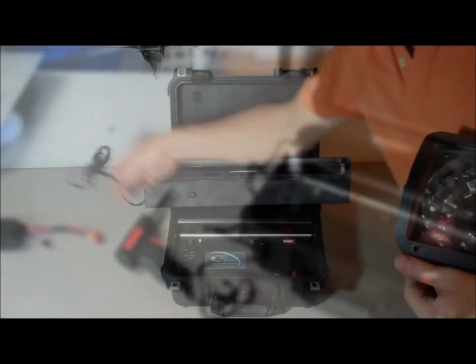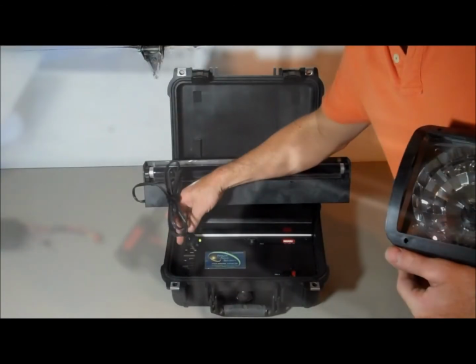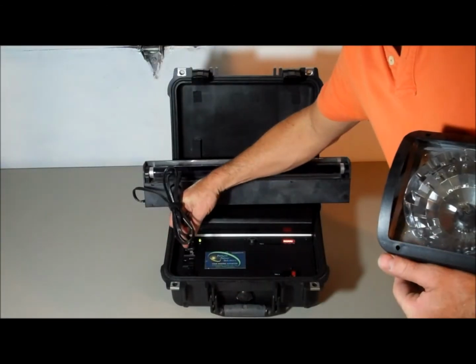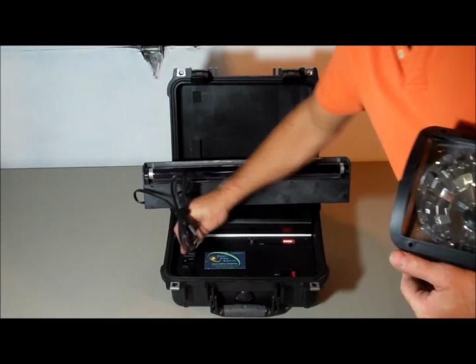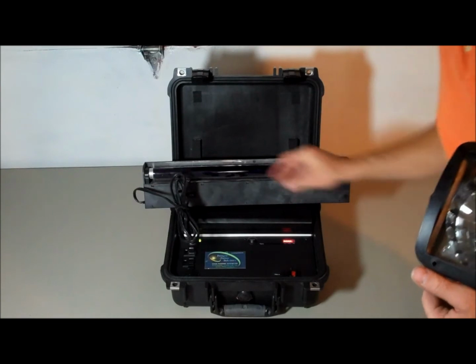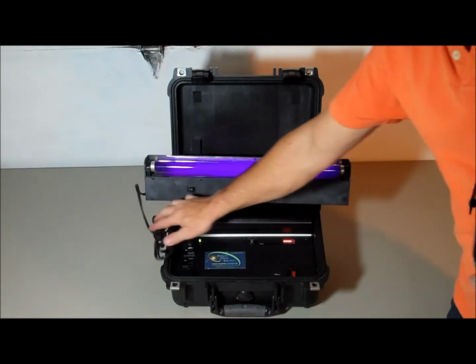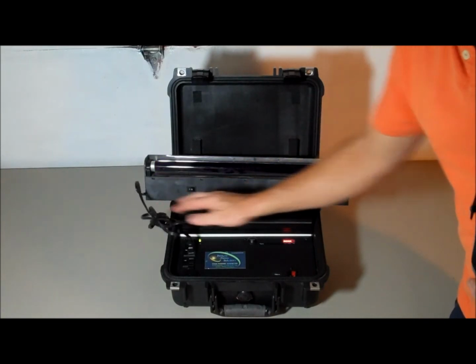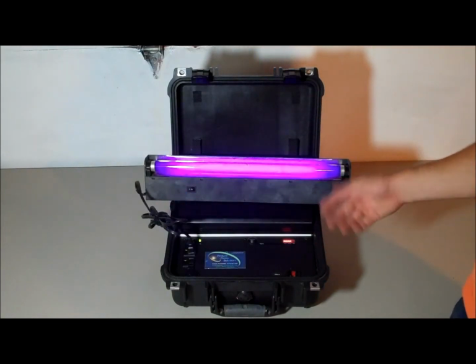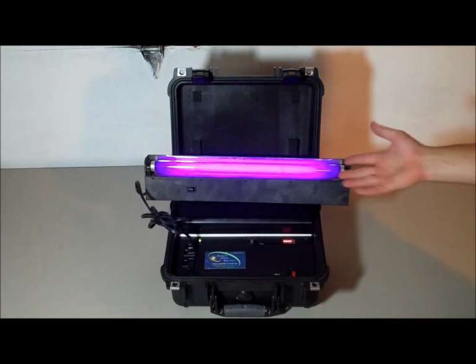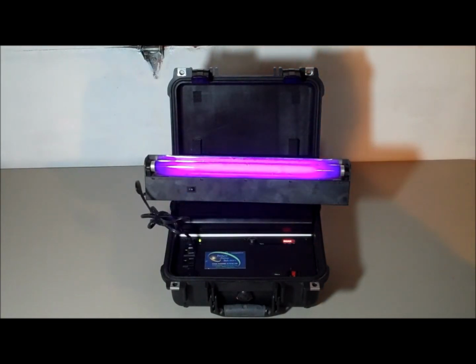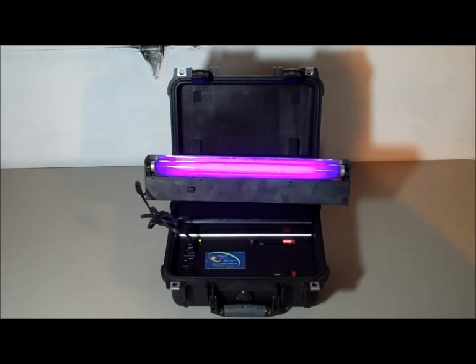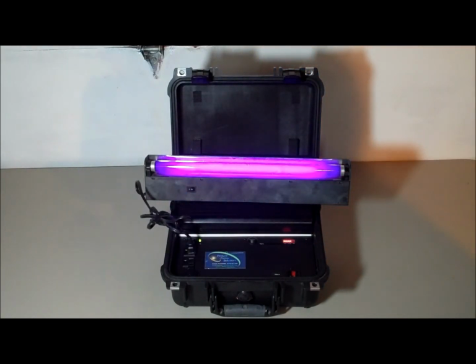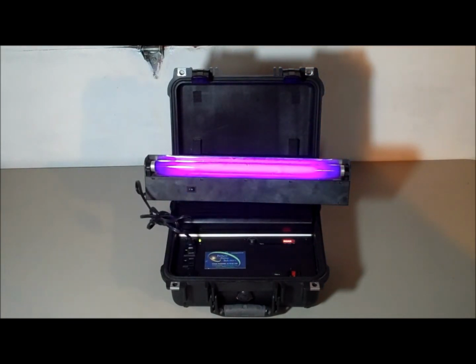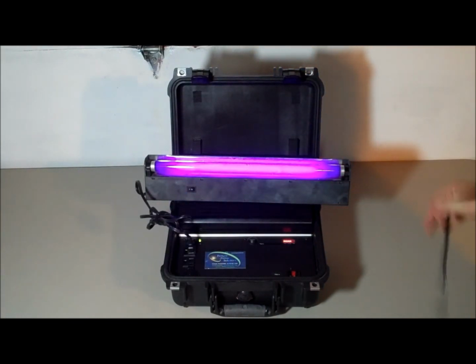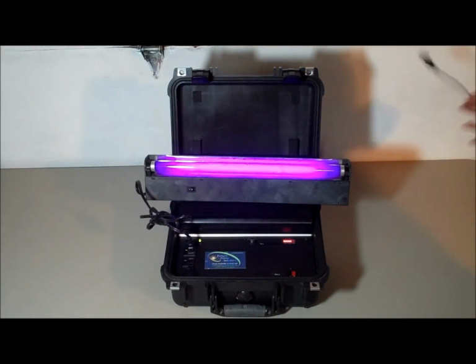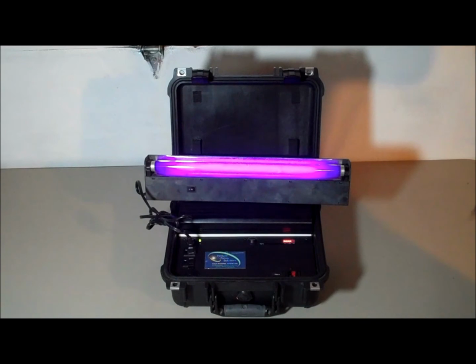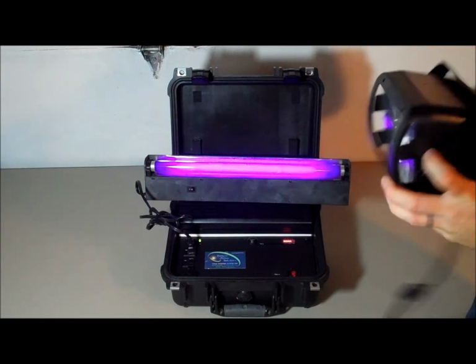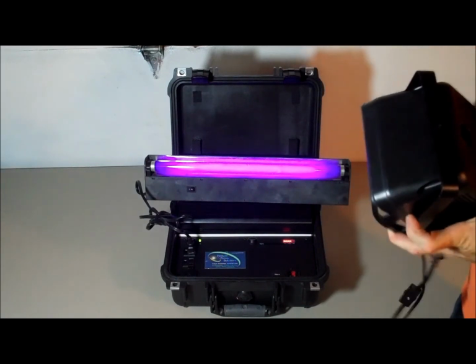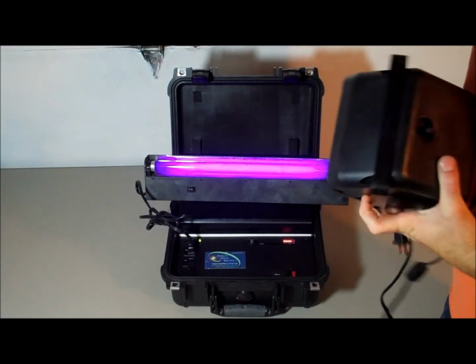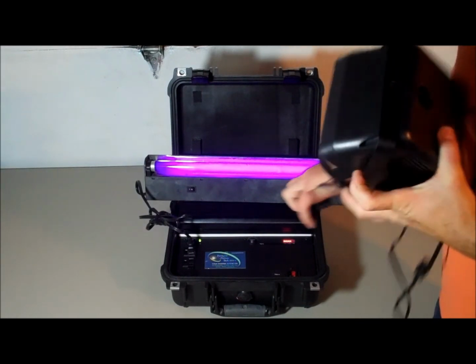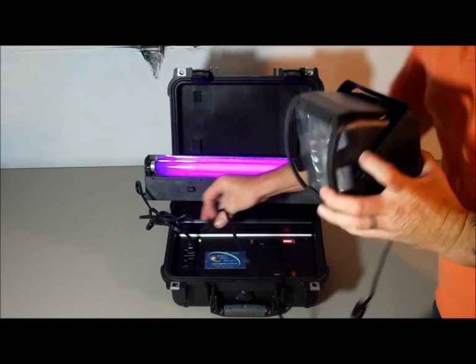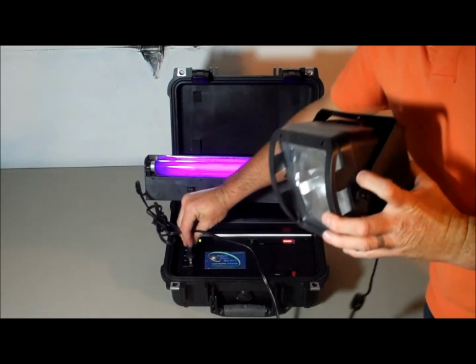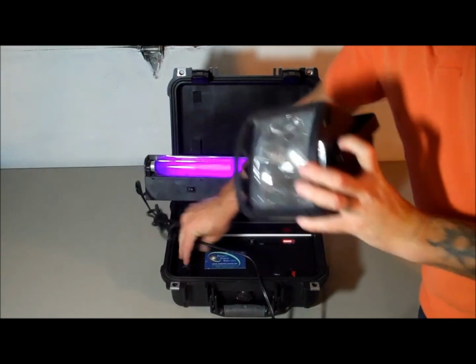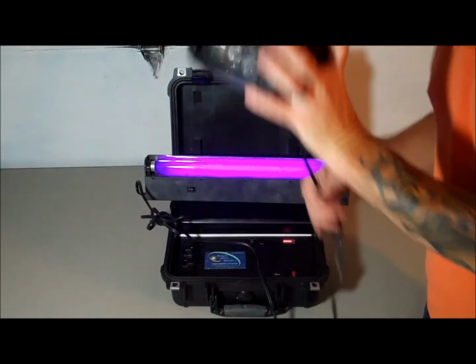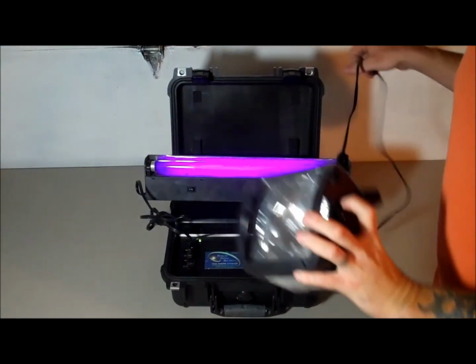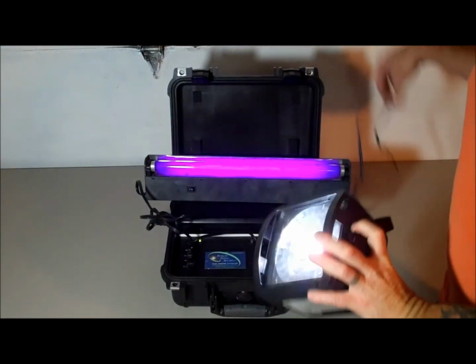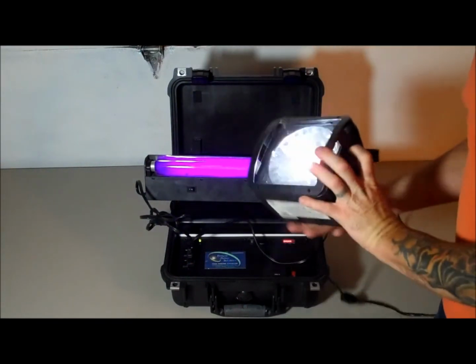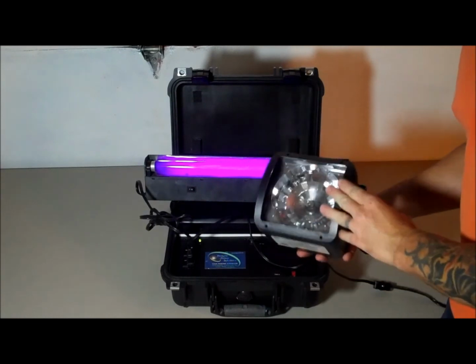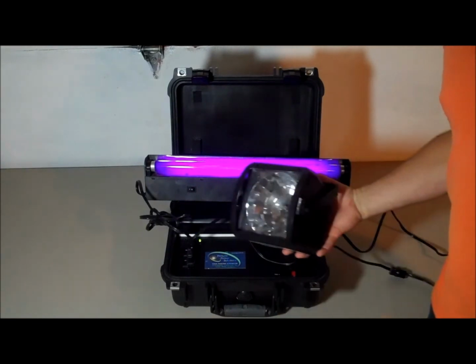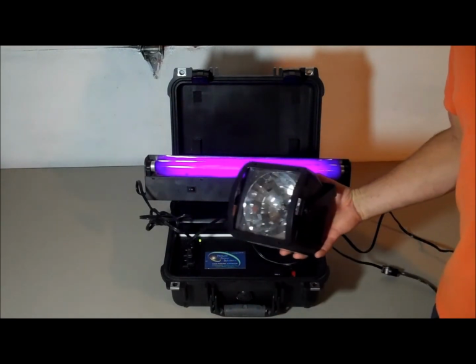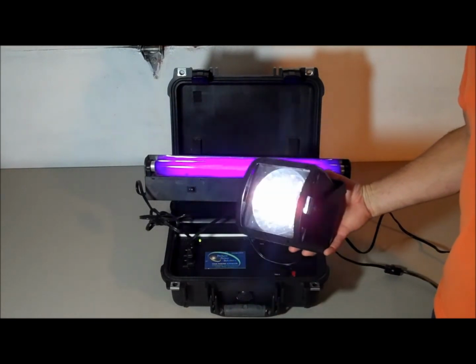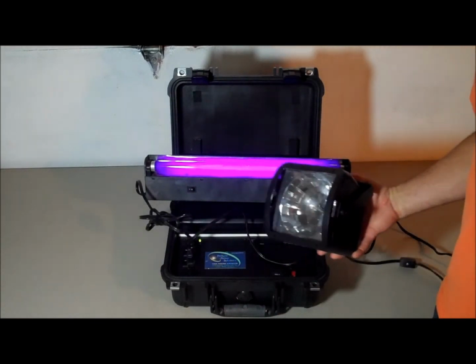You can run black lights, you can run strobe lights — you can run a disco ball if I had one.